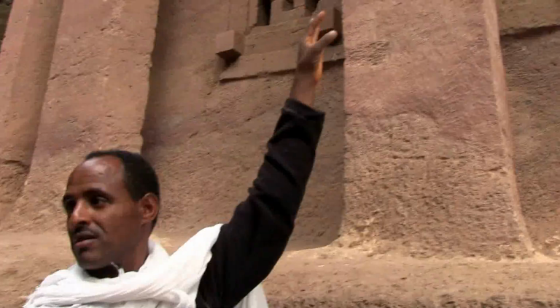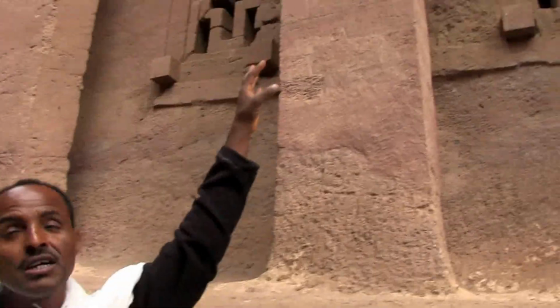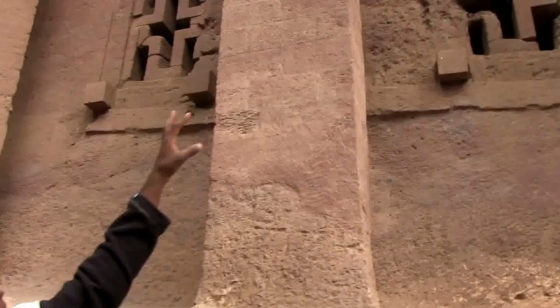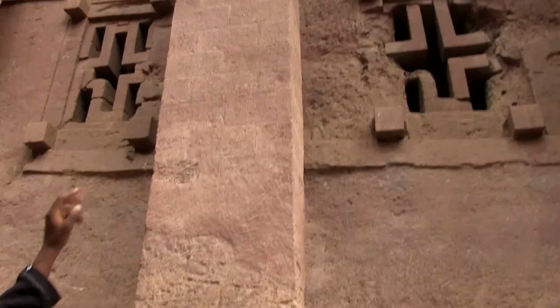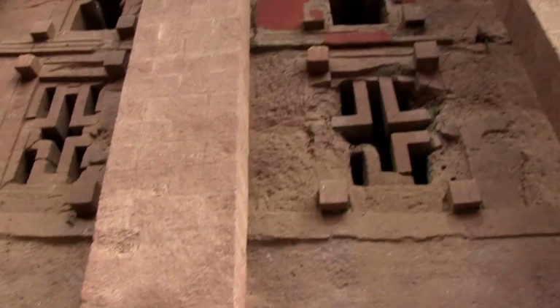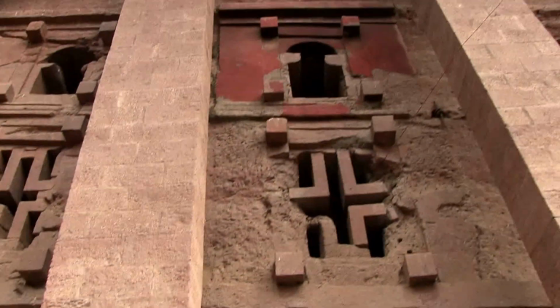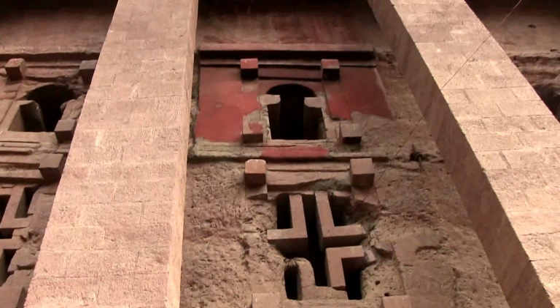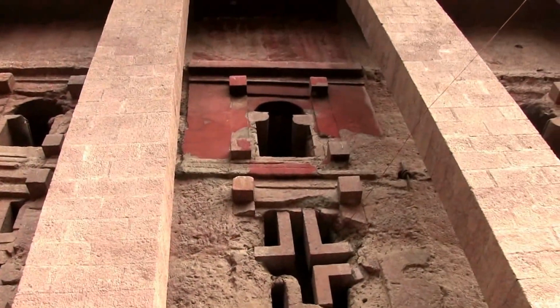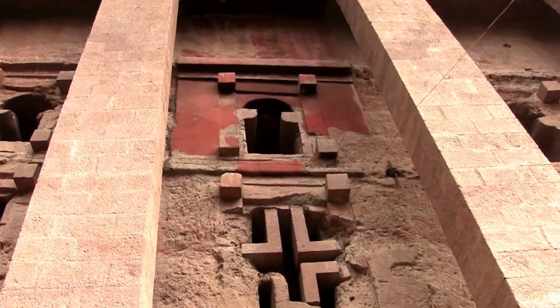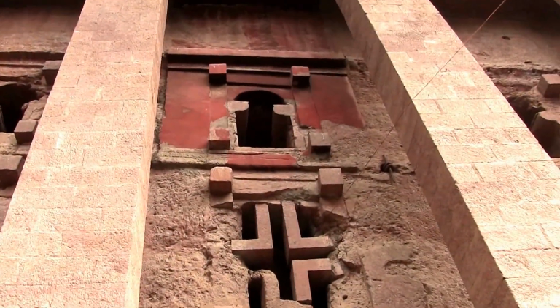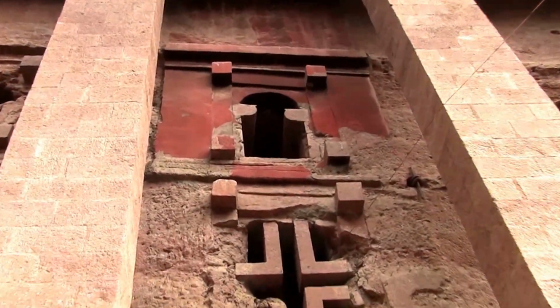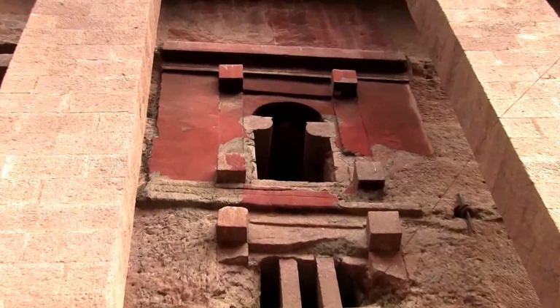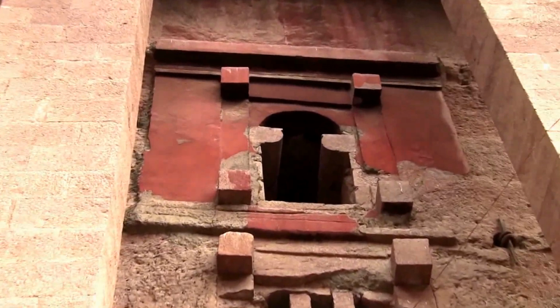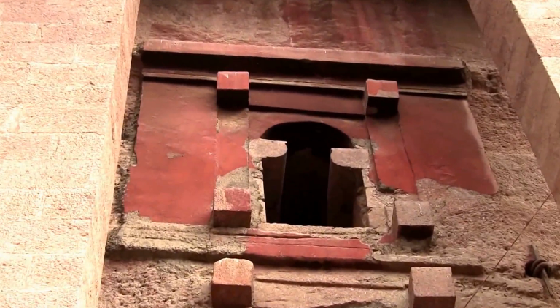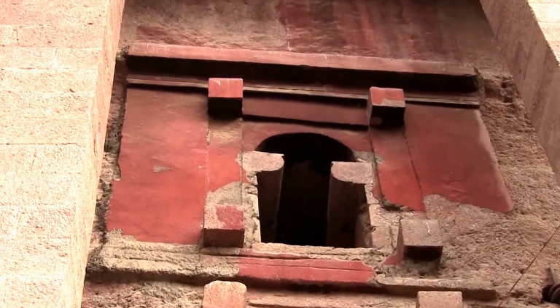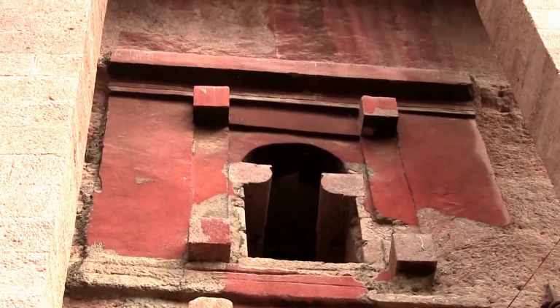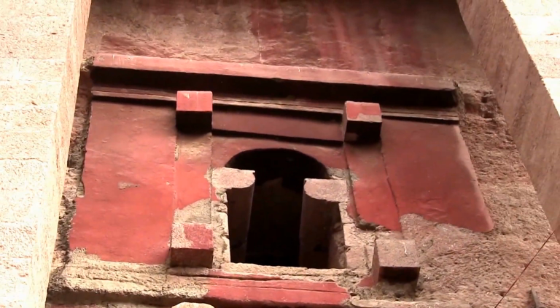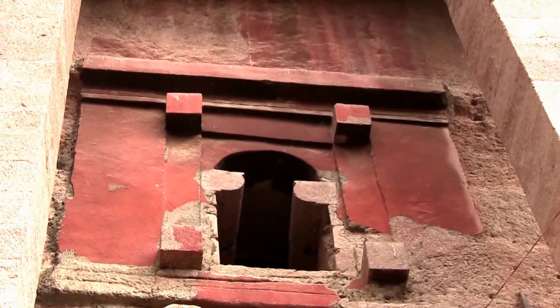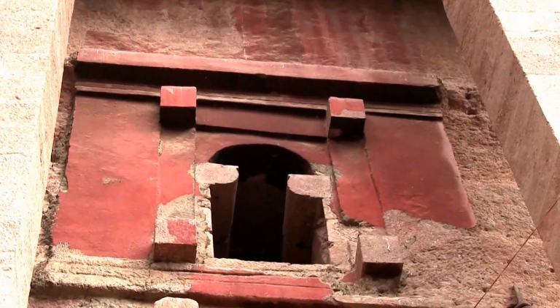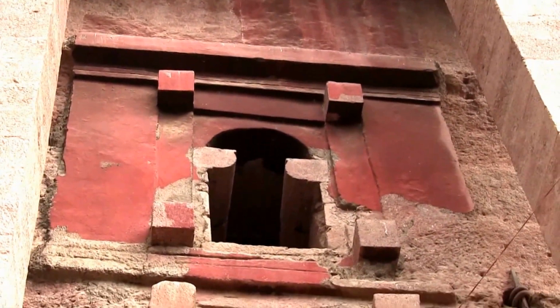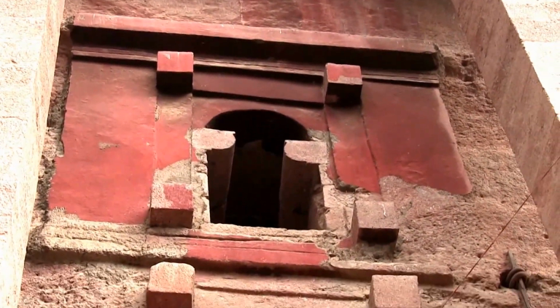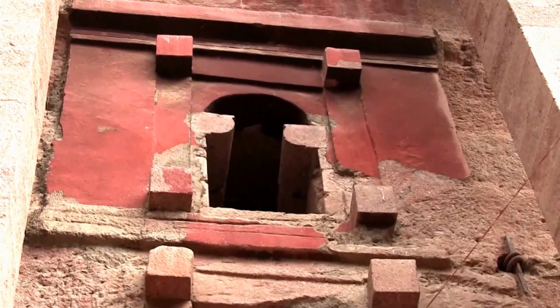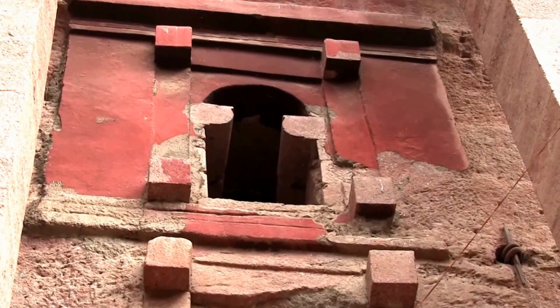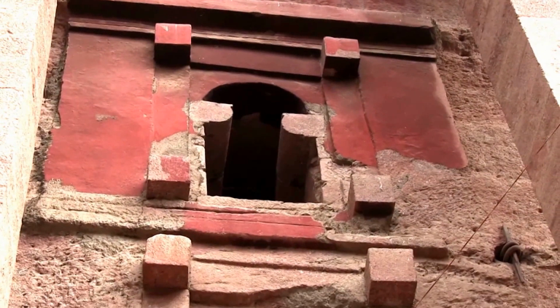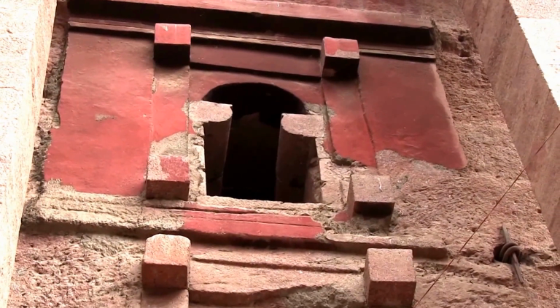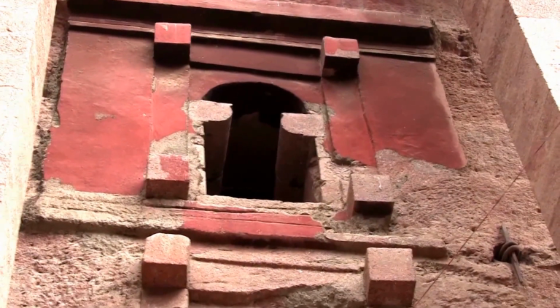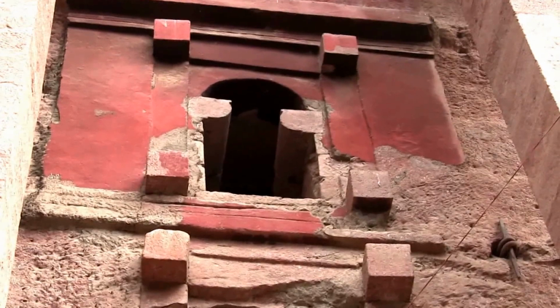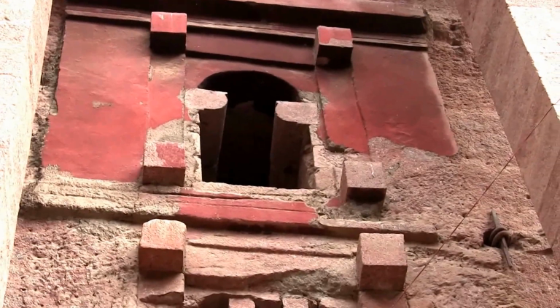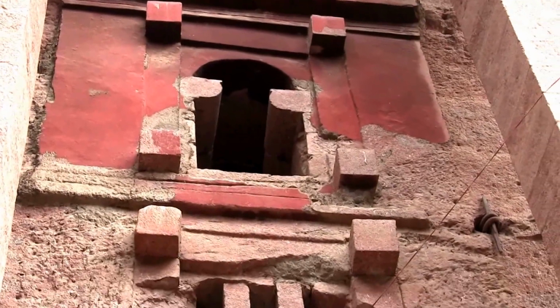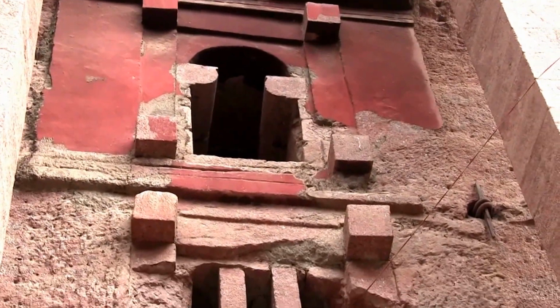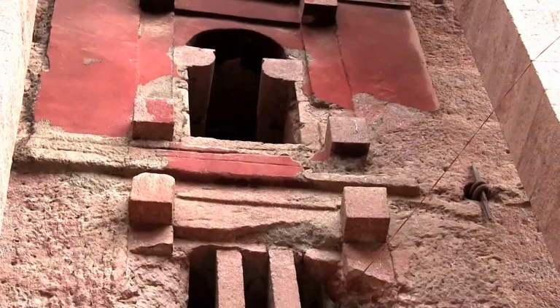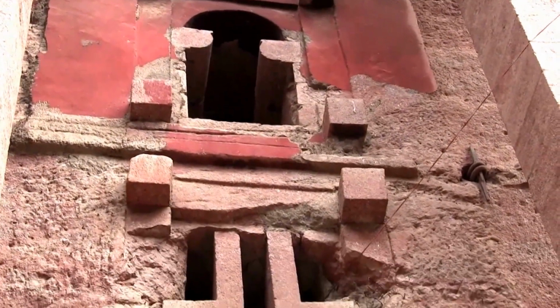During one of the restoration projects, this church and one church in the second group were painted a kind of red color — all the outside walls, including the pillars.